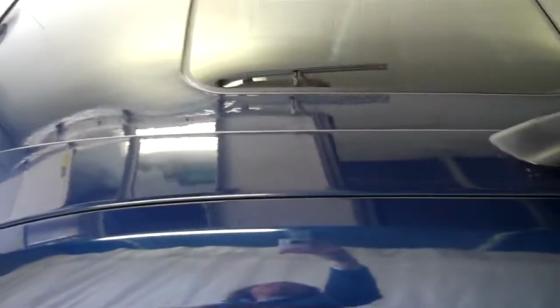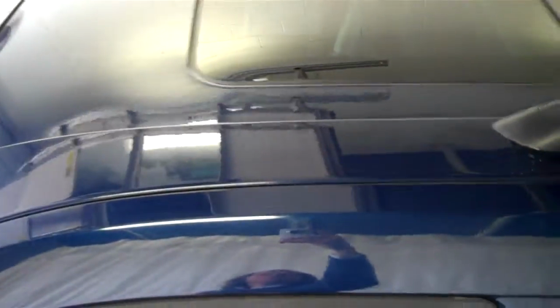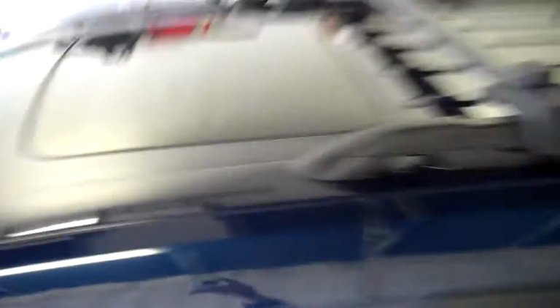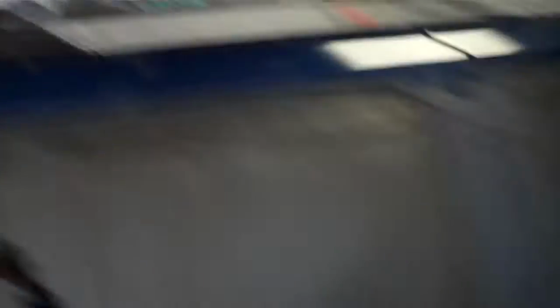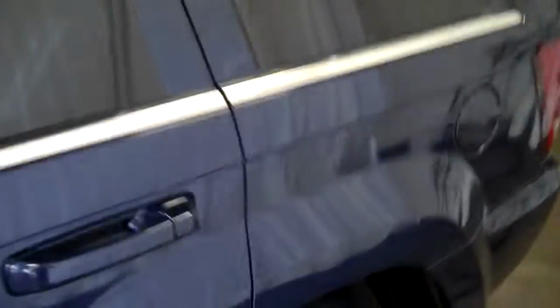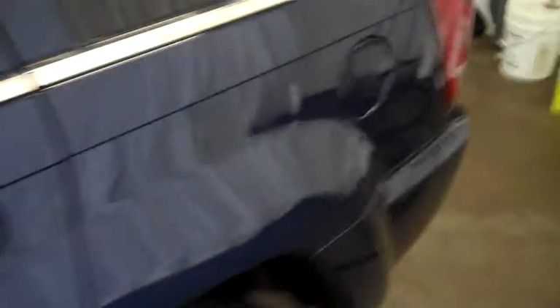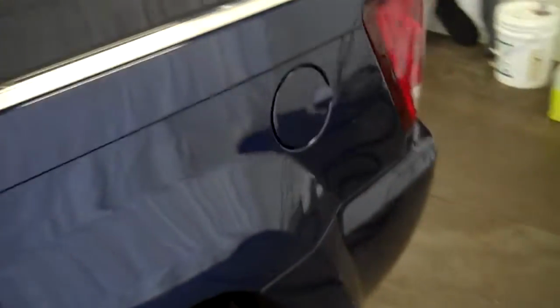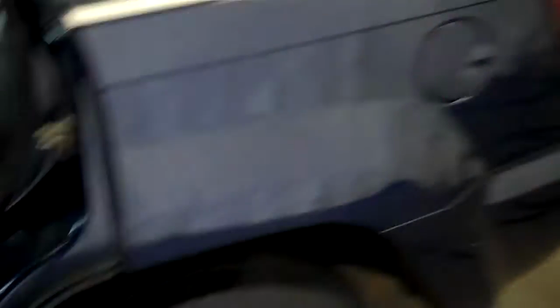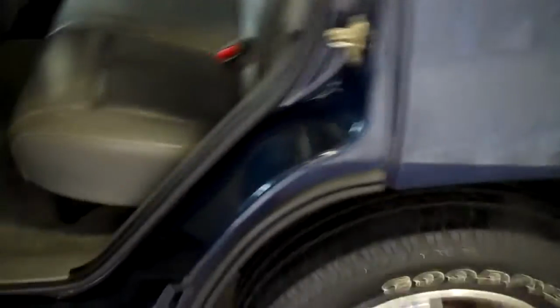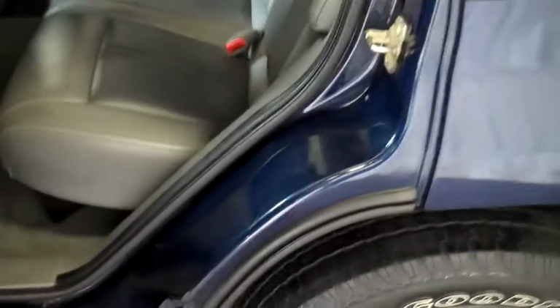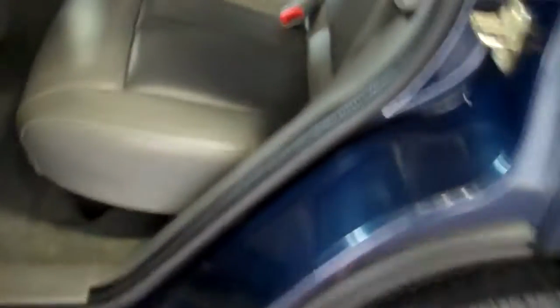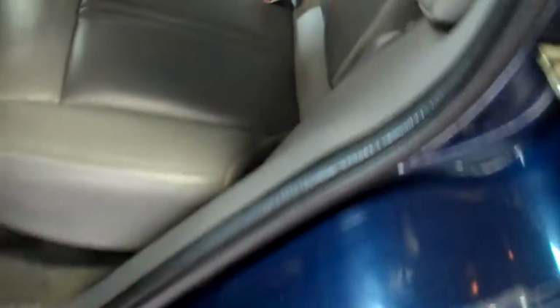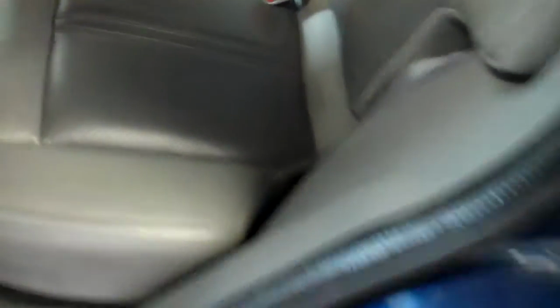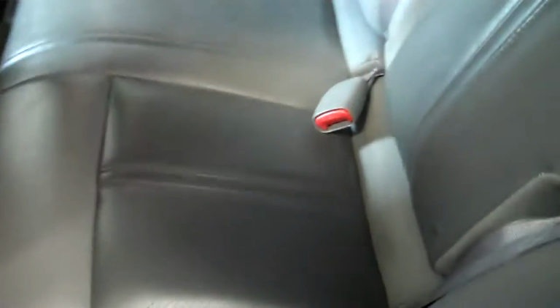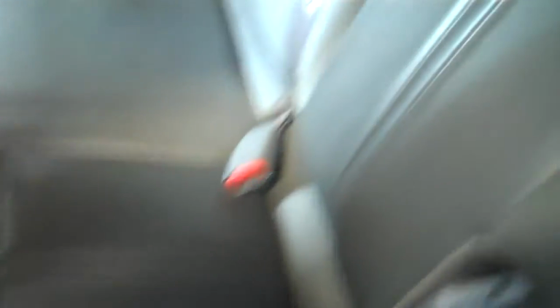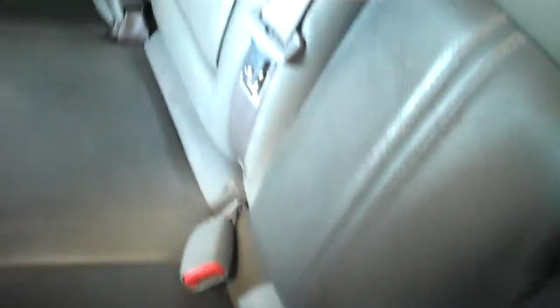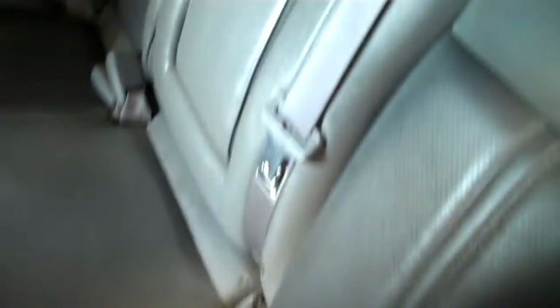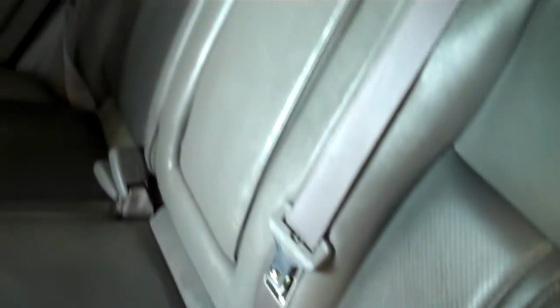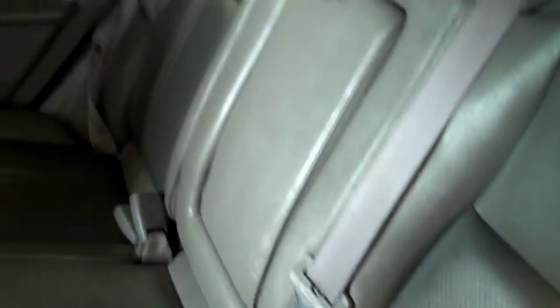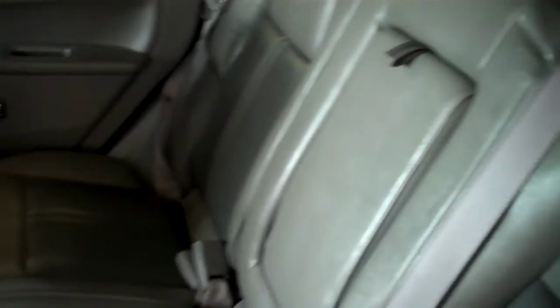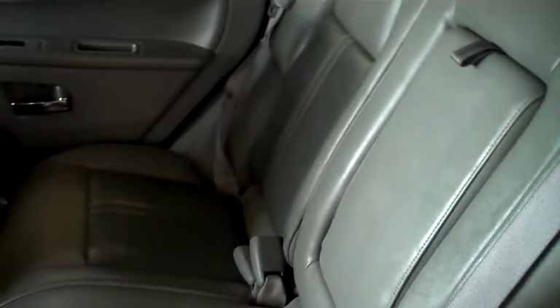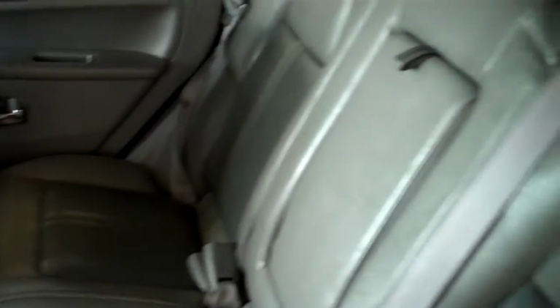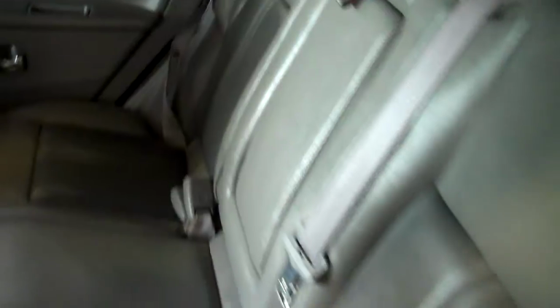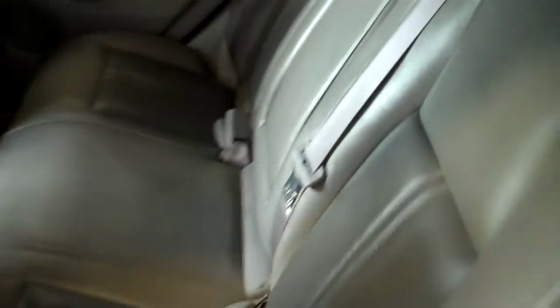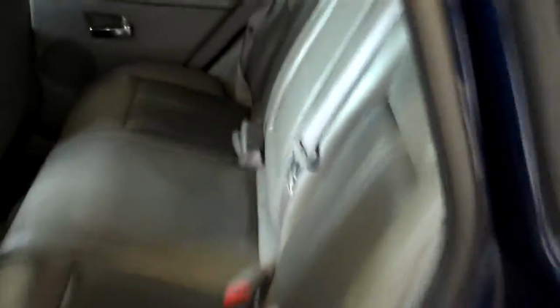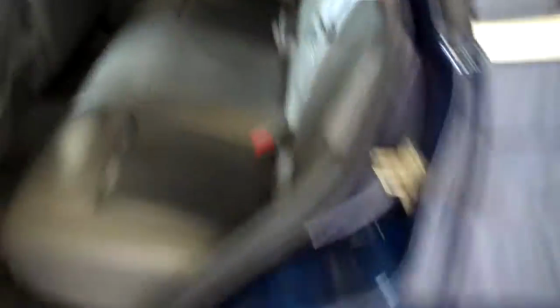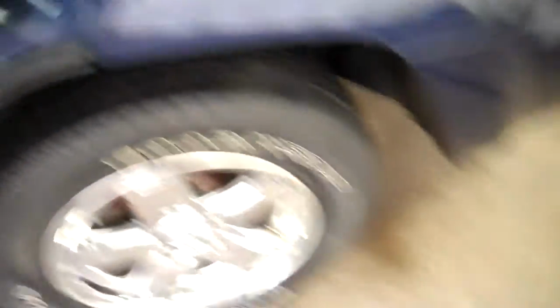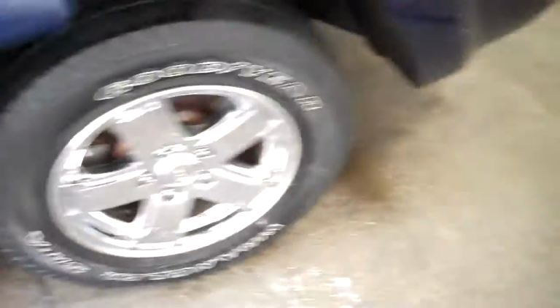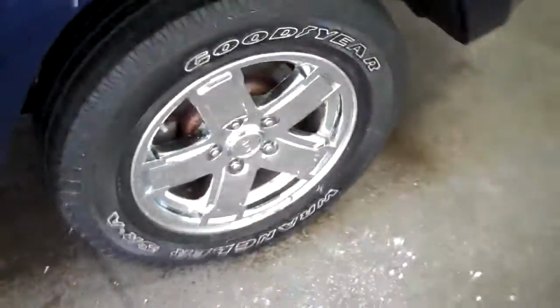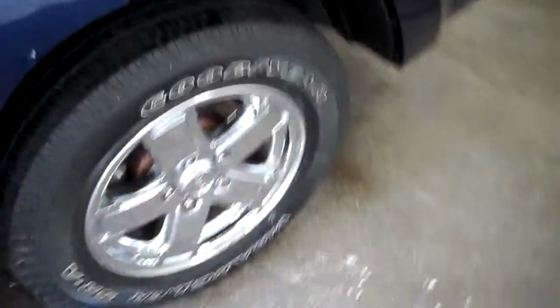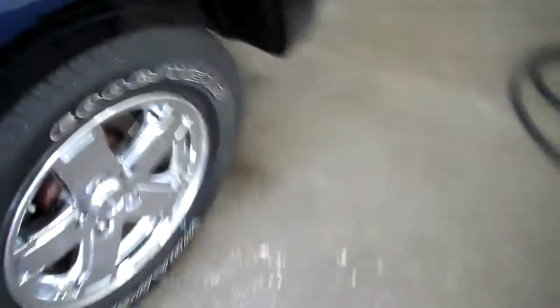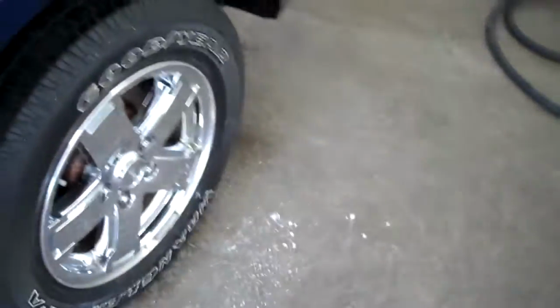Also, sunroof — gotta have it. When you look in the back, it's the cool two-tone leather, which is in very, very nice shape. Took this on trade locally.